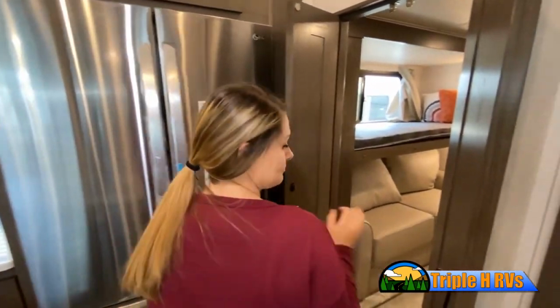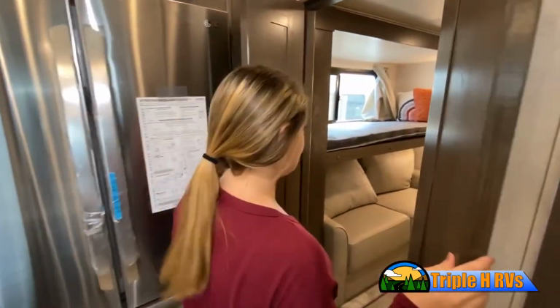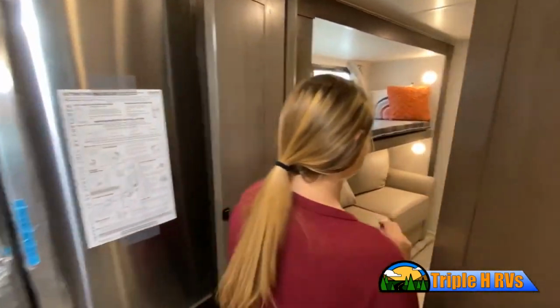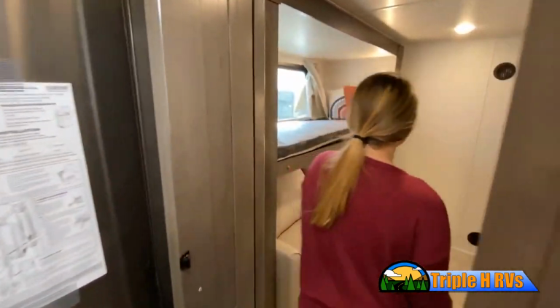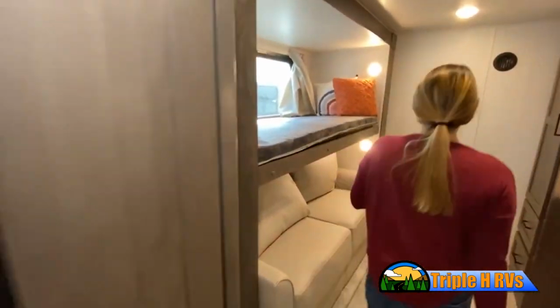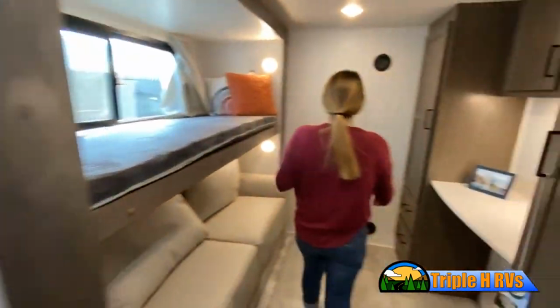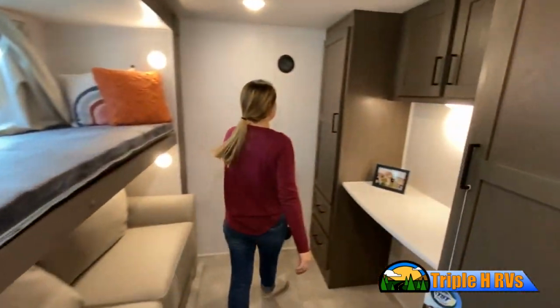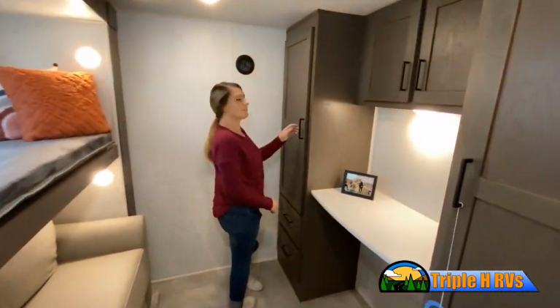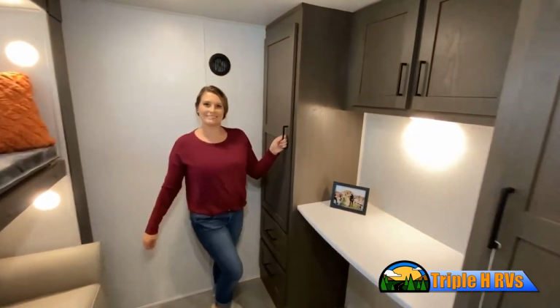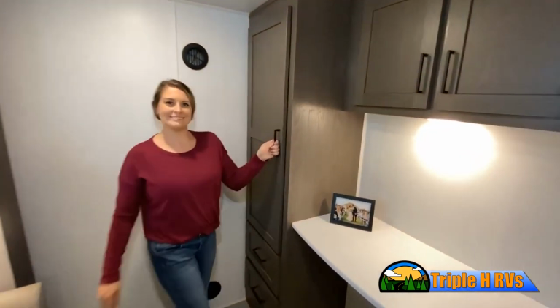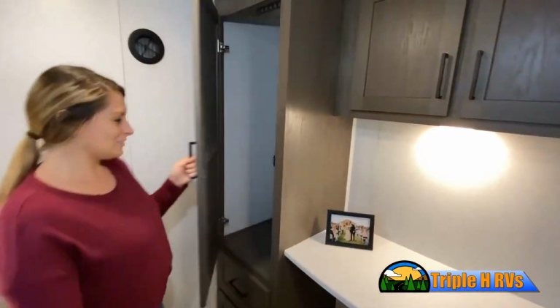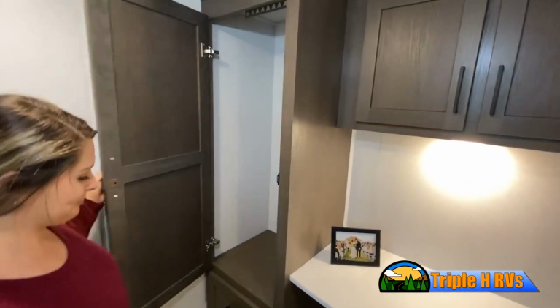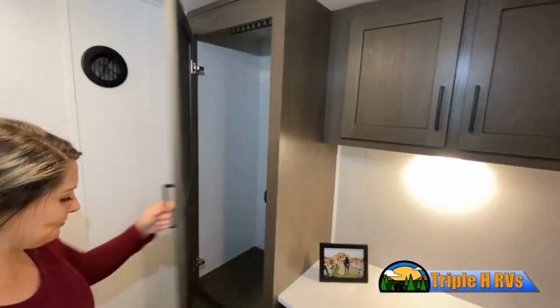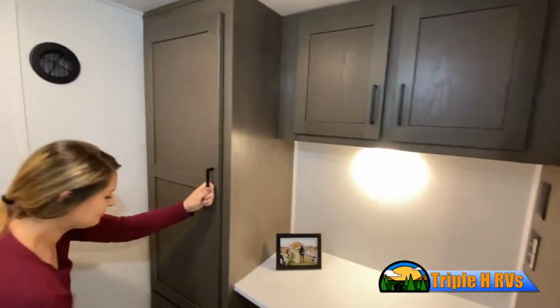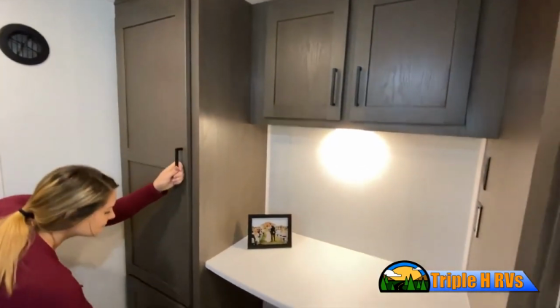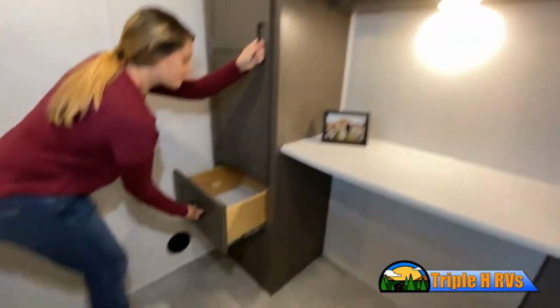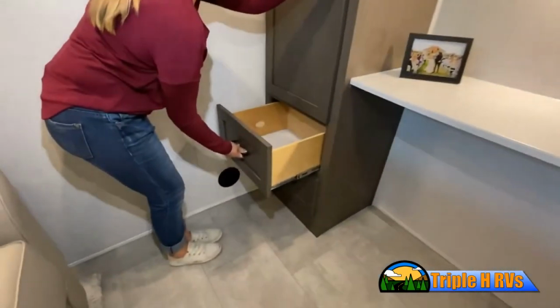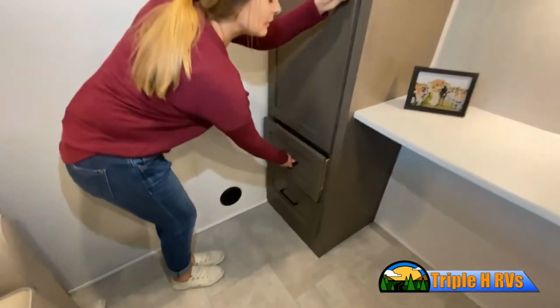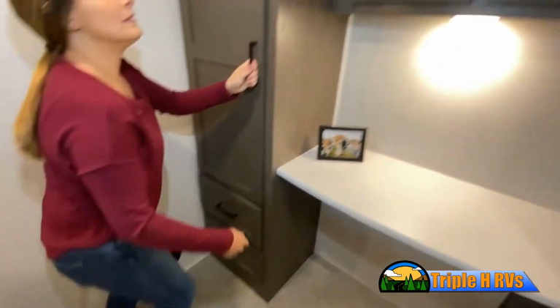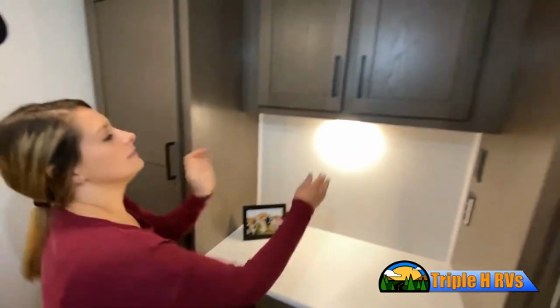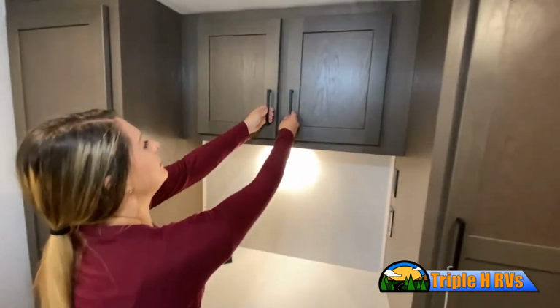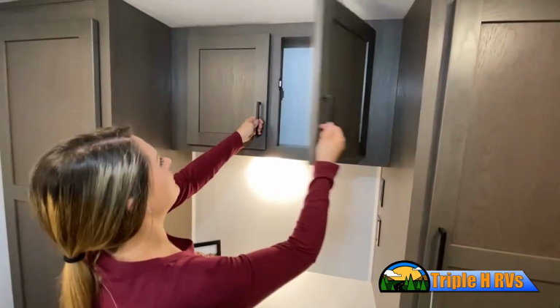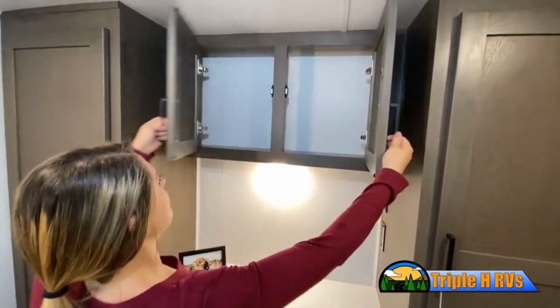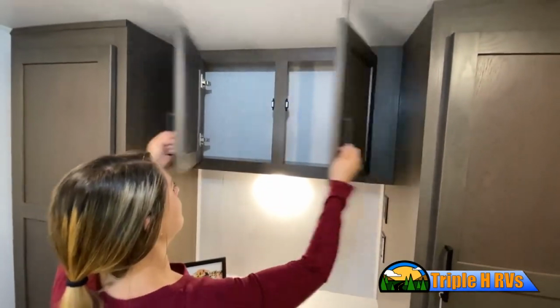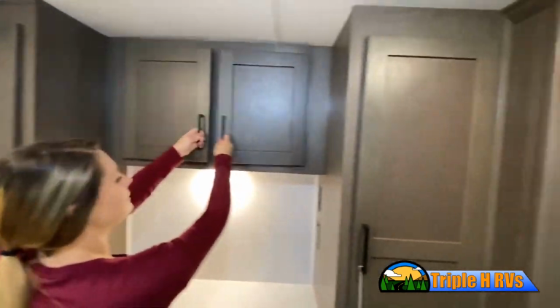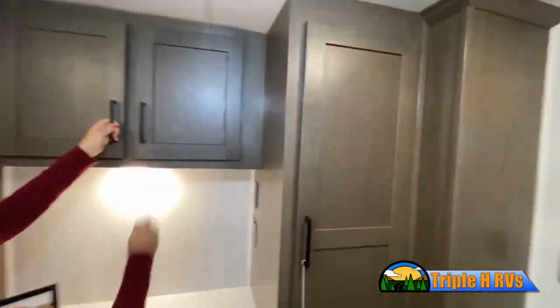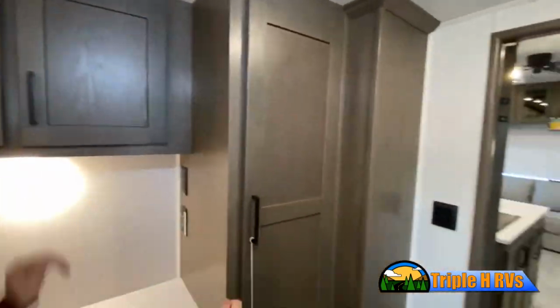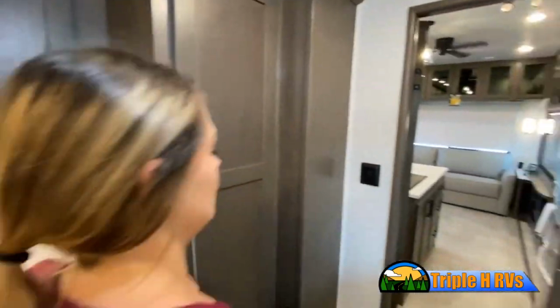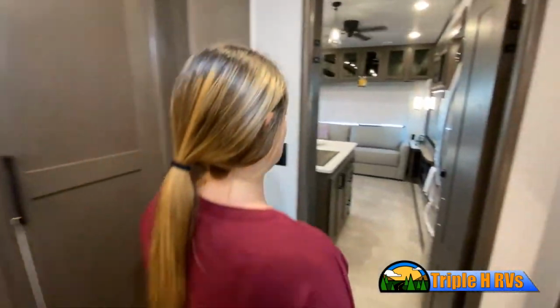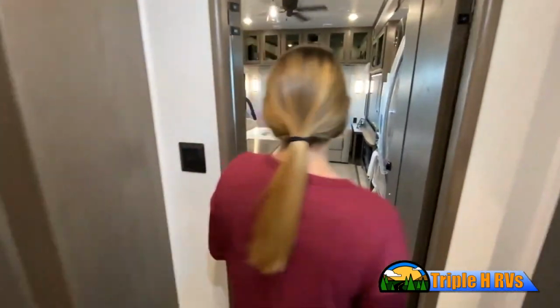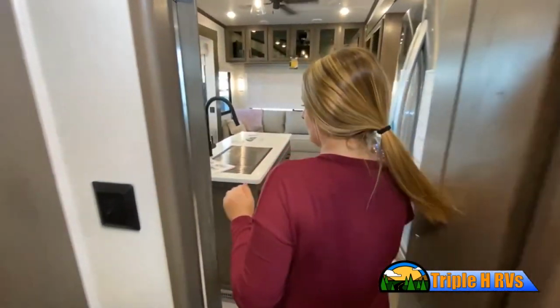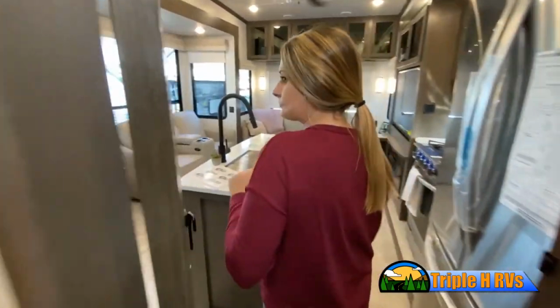But there are many features not shown, and we also don't have the time to show all of them in this short video. You really have to come in and see this RV to fully appreciate all that Triple H RVs has to offer.